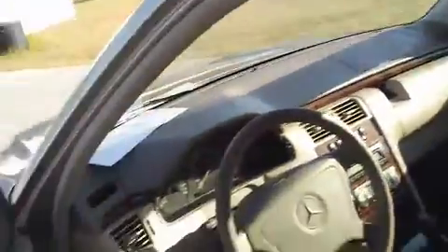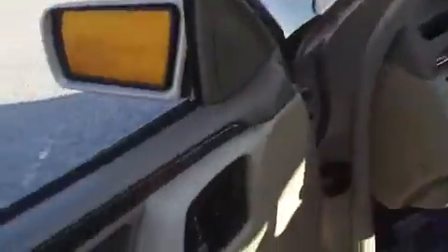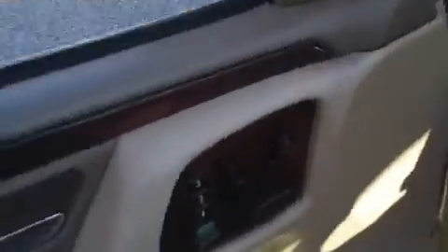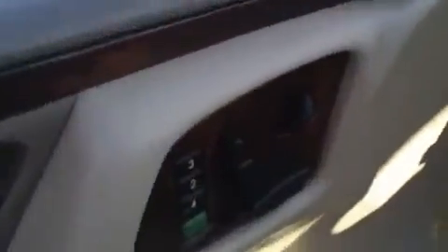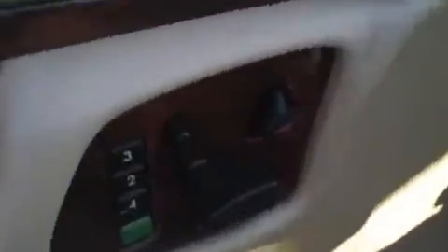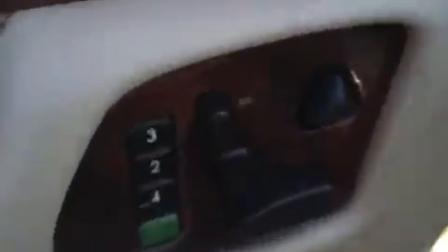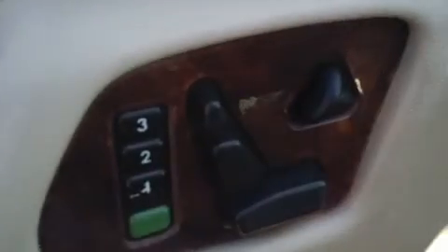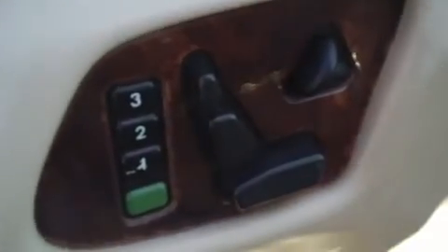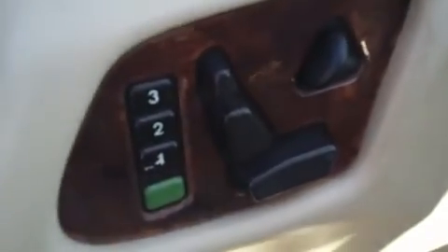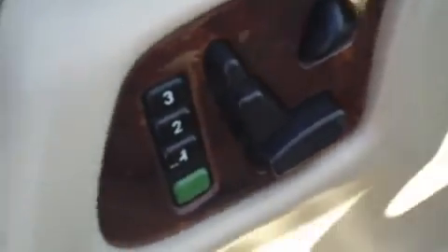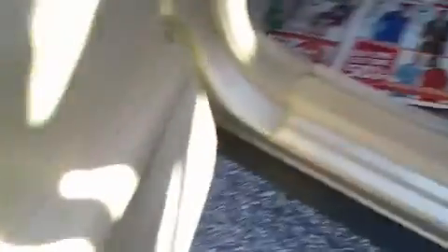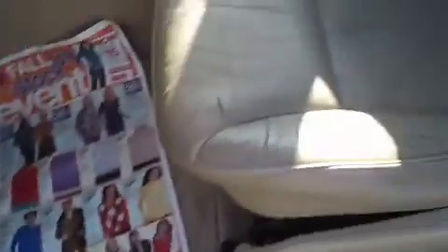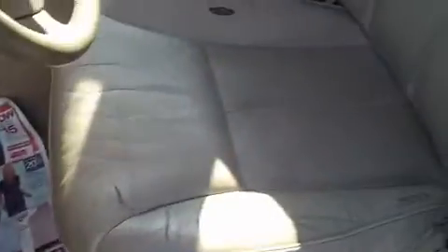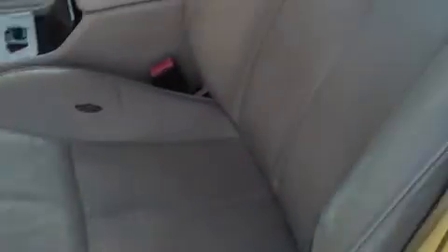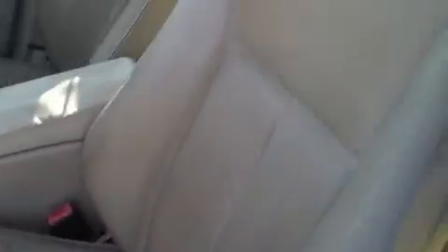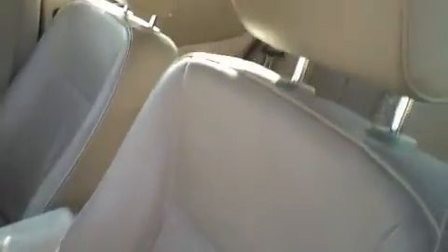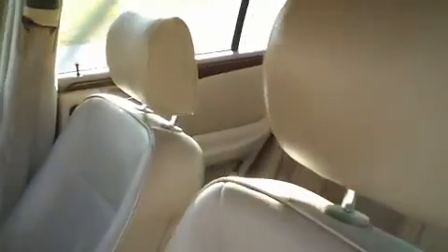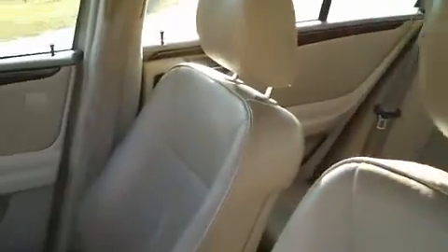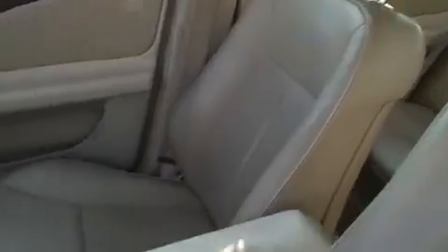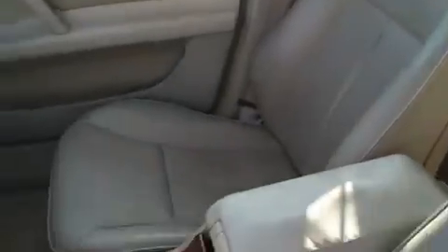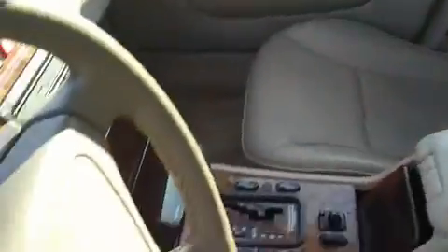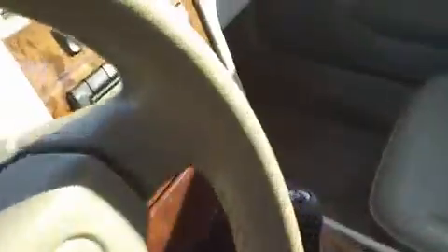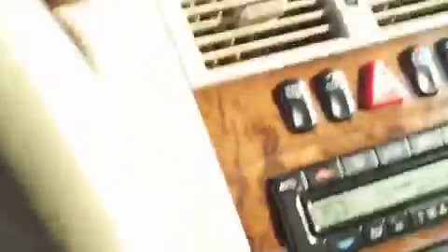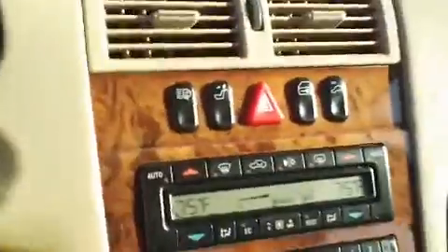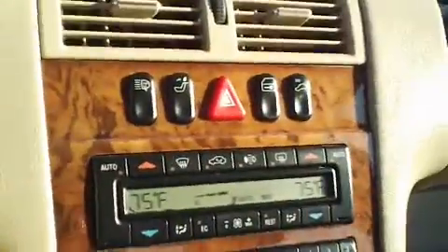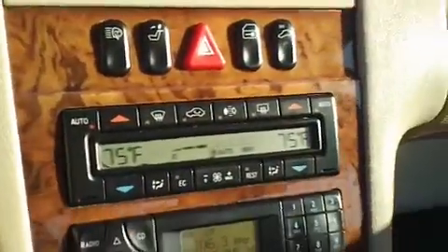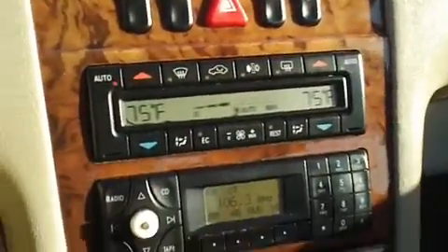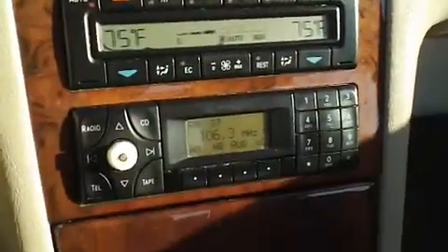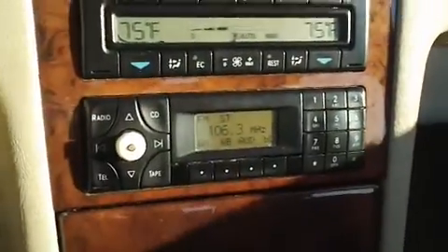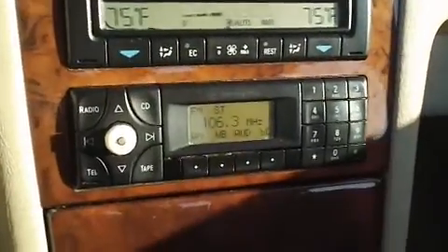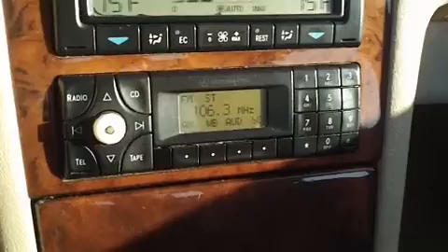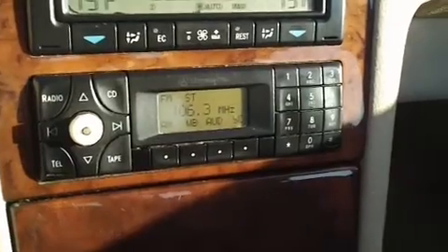Up front it's got a power driver's seat with three memory settings. It also has an AM/FM CD player.